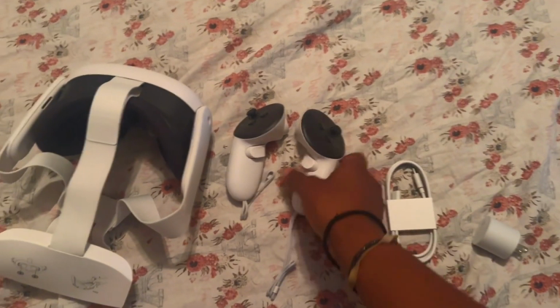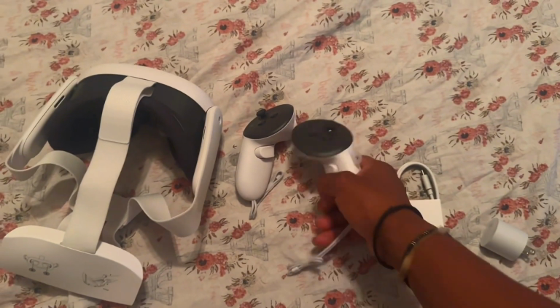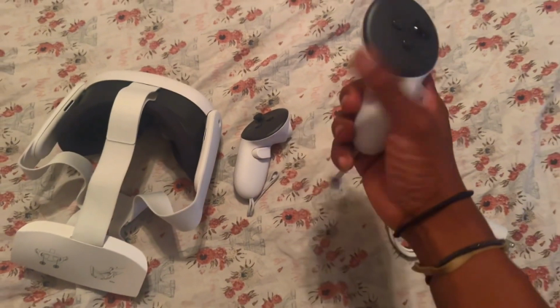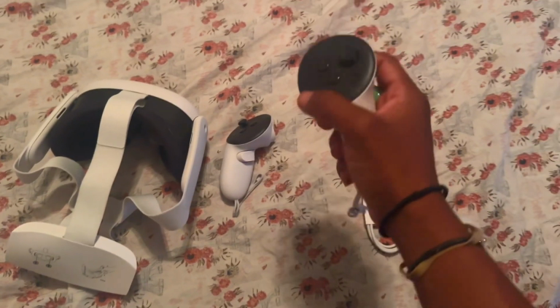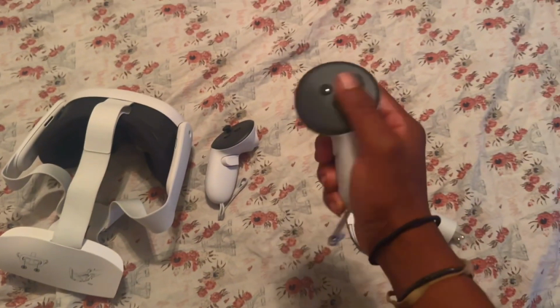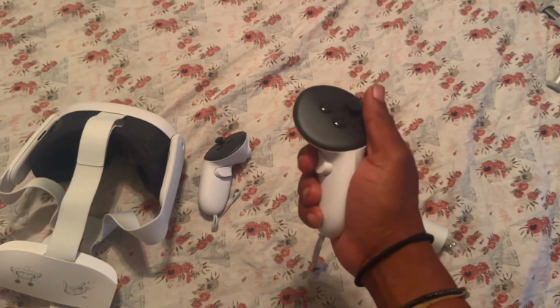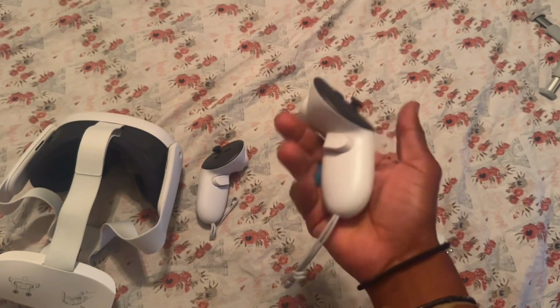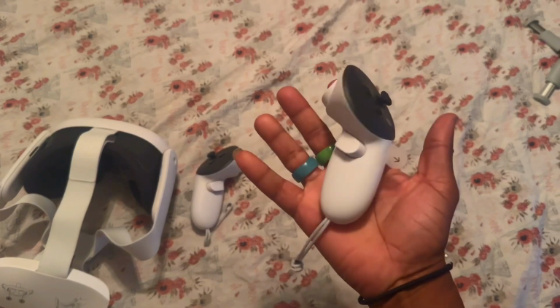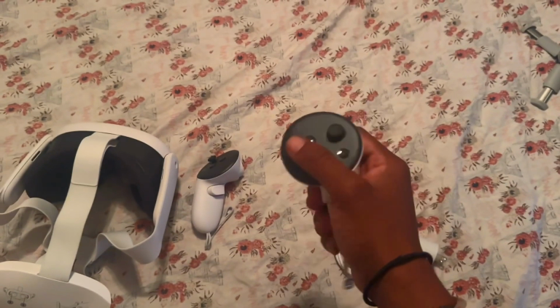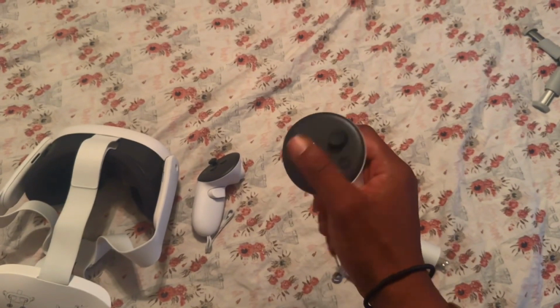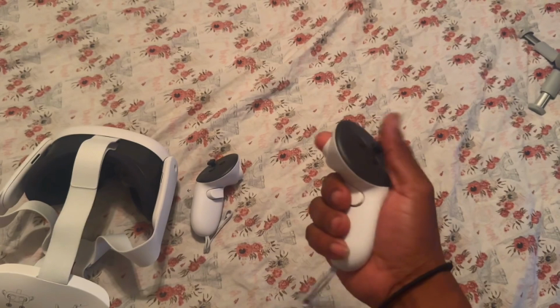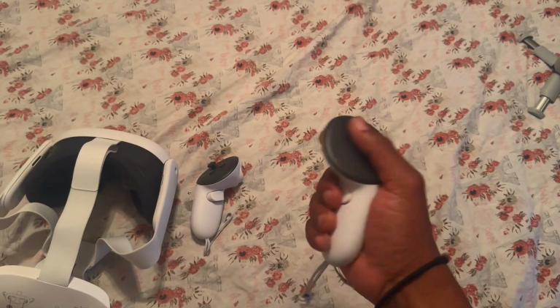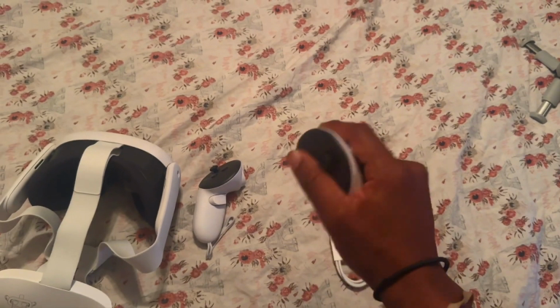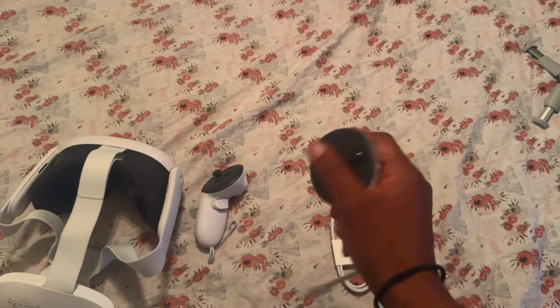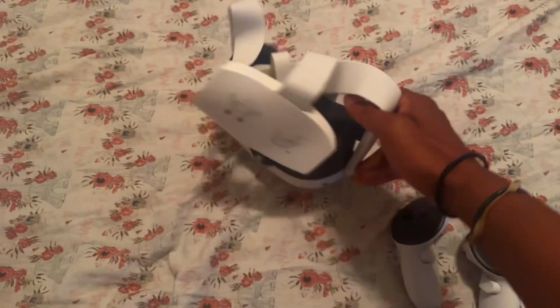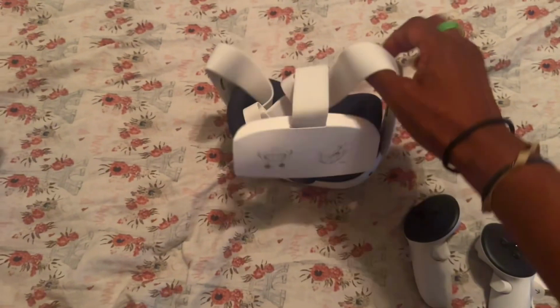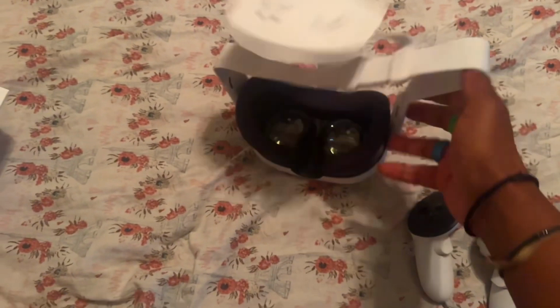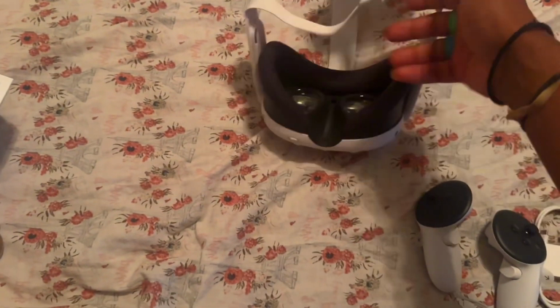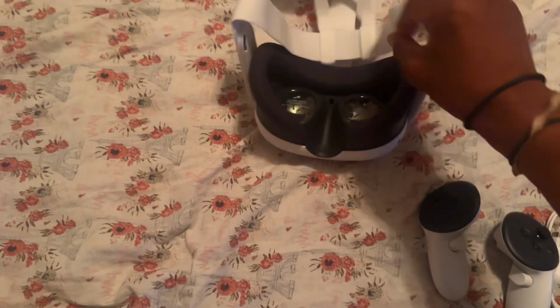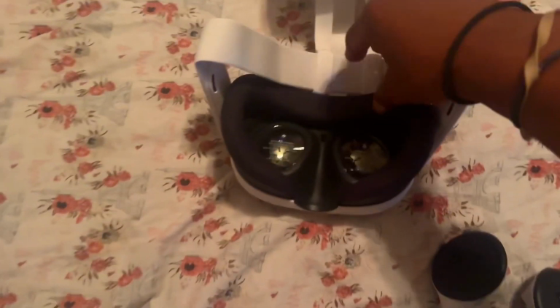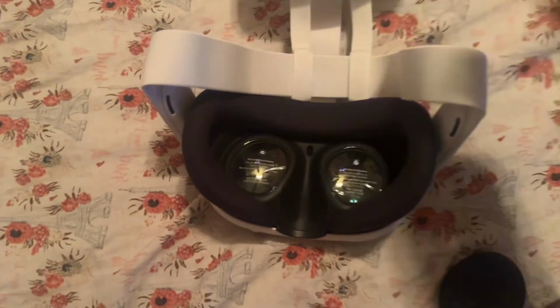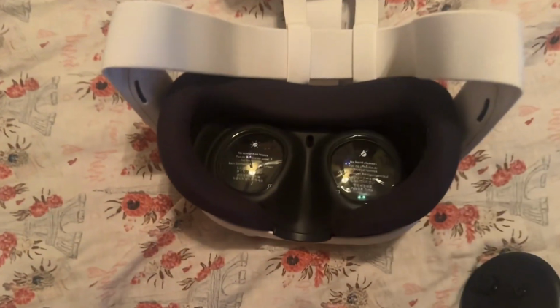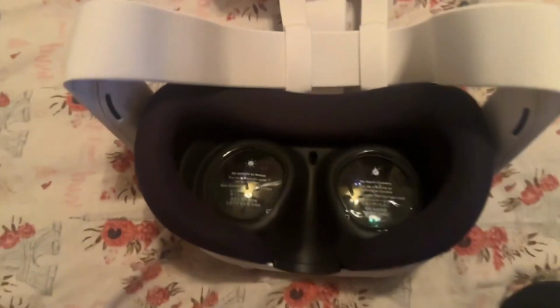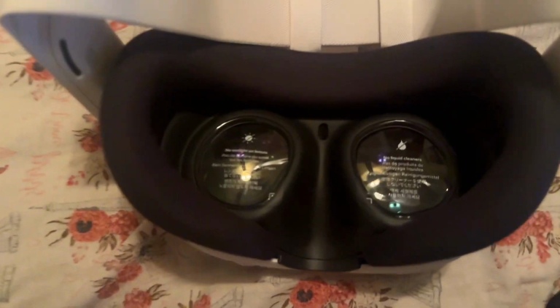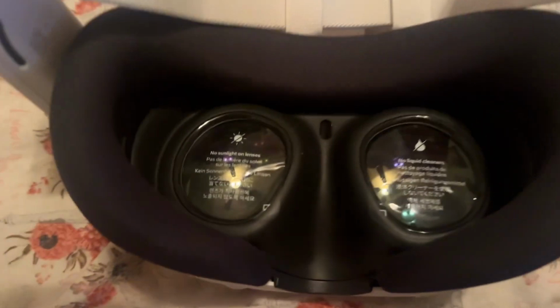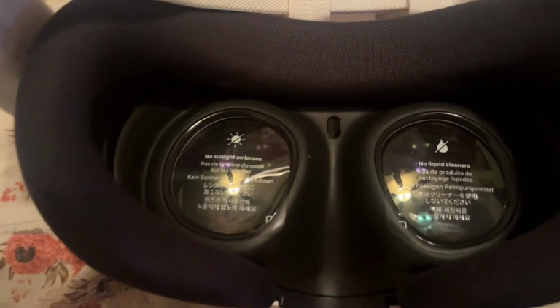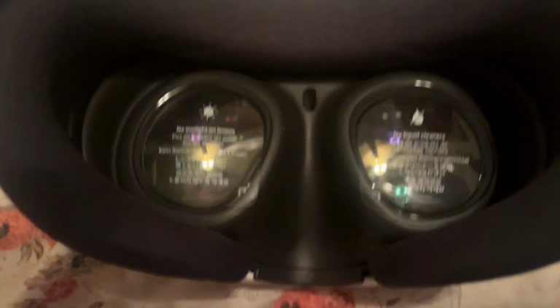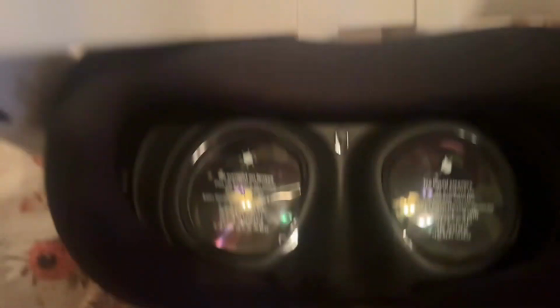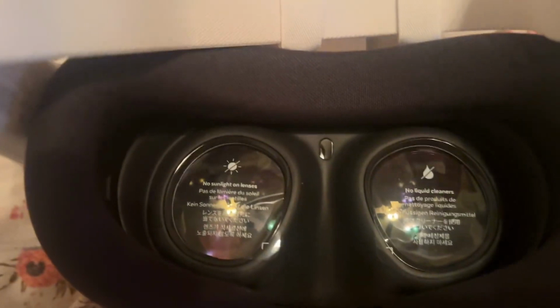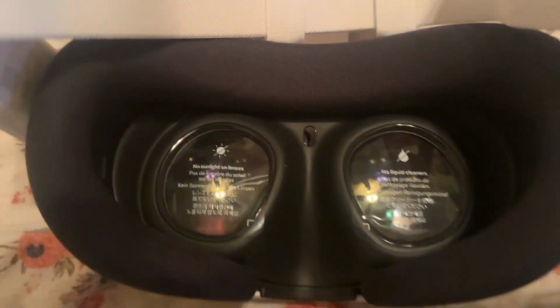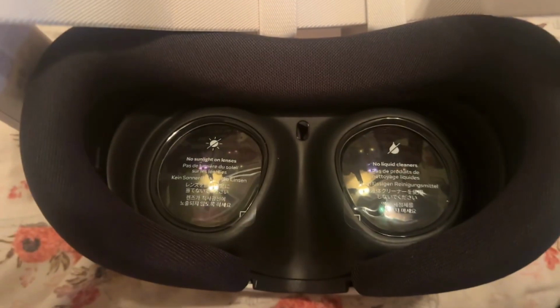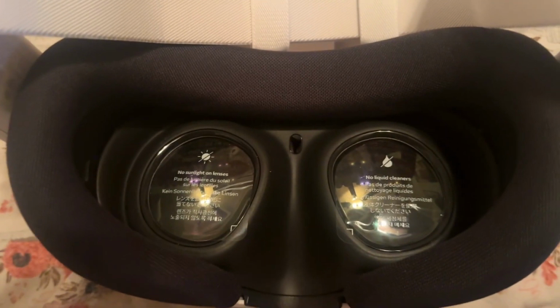These are the controllers — very nice weight. I like it missing the ring. And then this is the headset with the pancake lenses. Look at those.